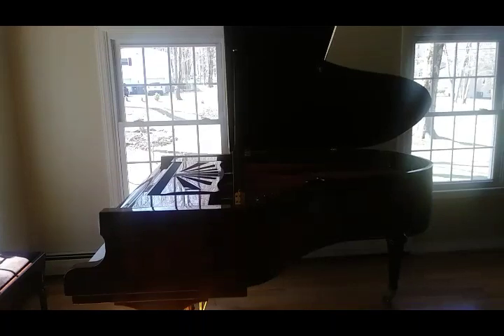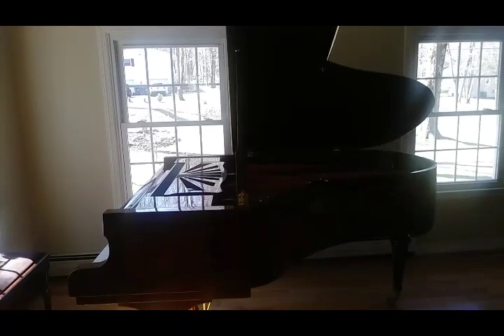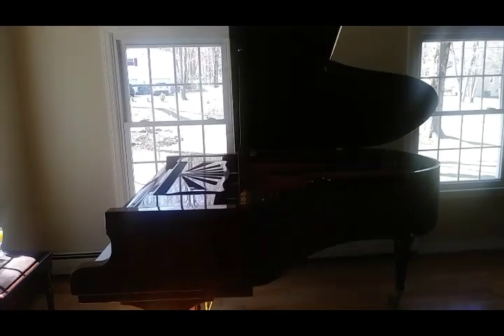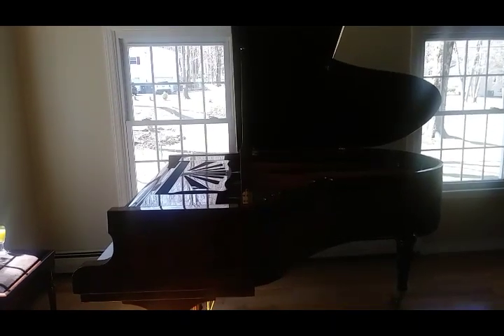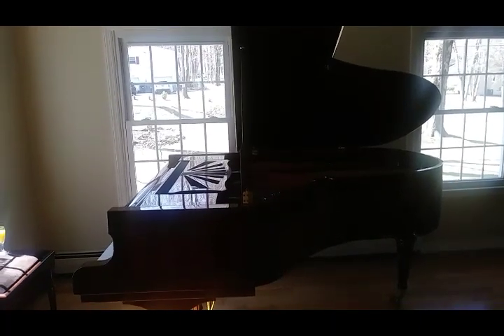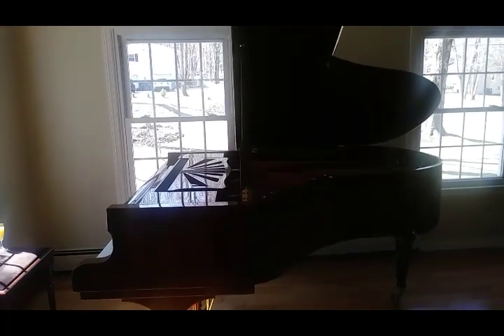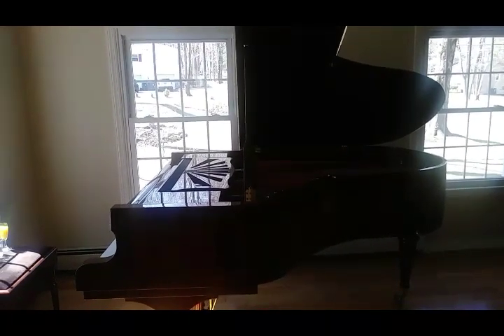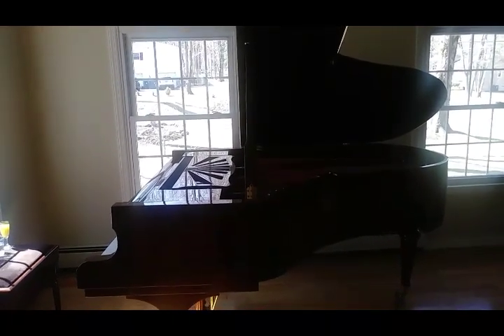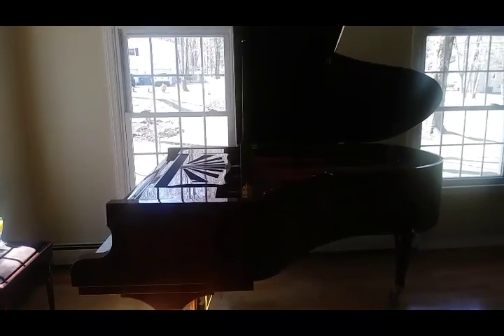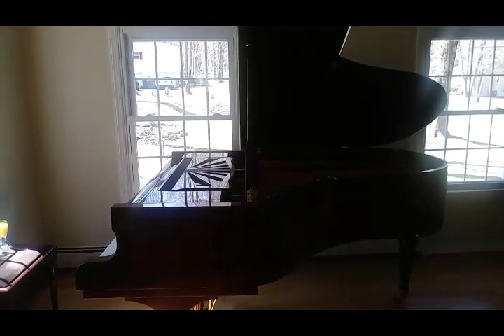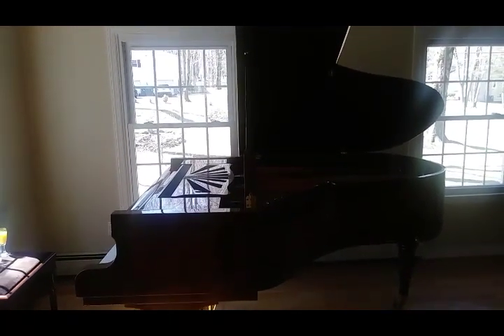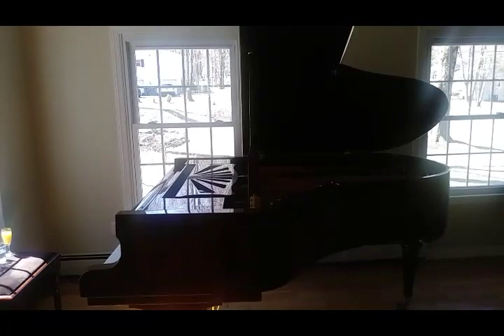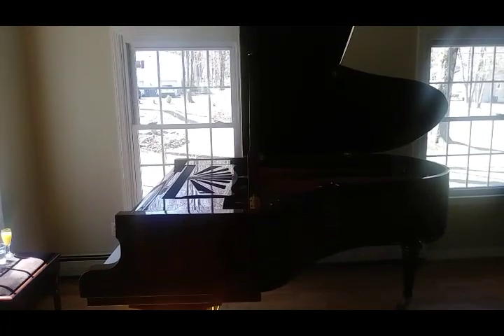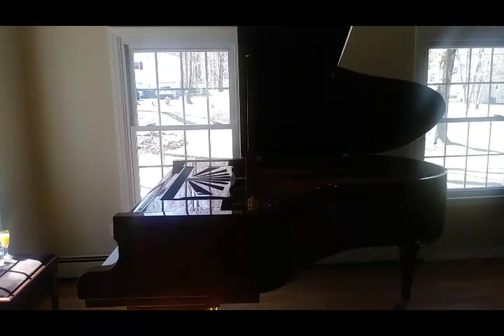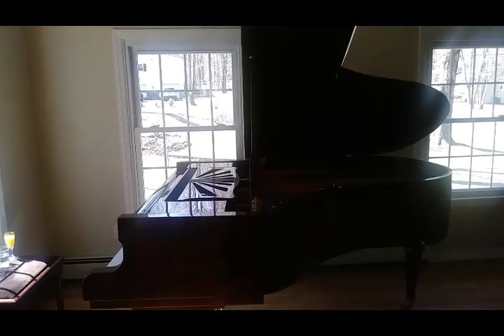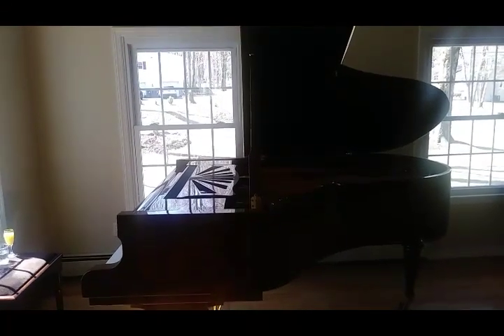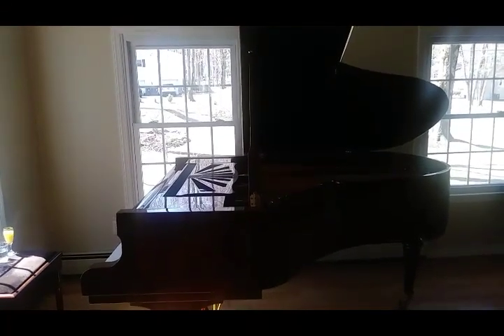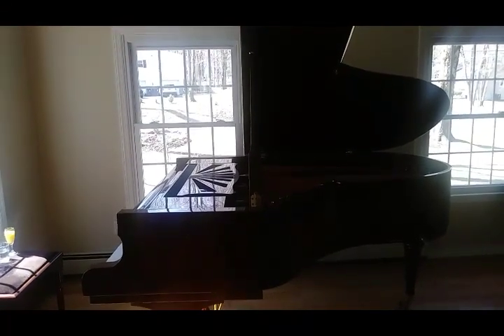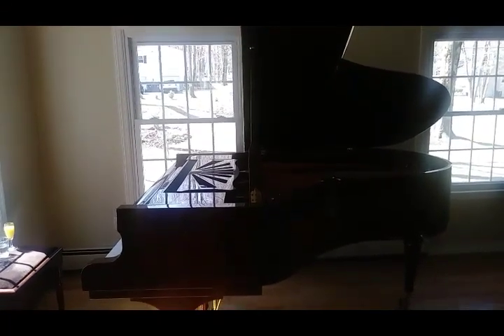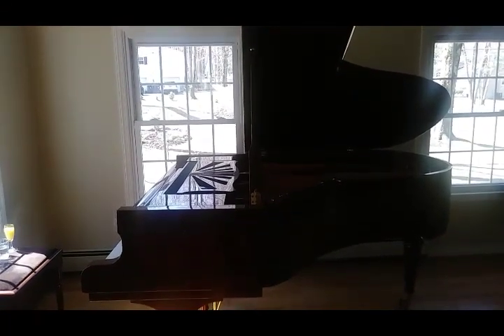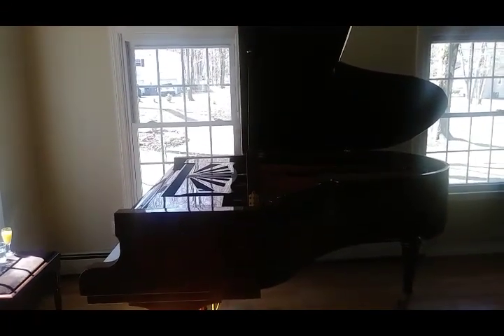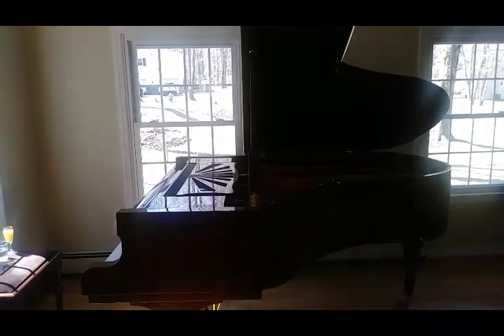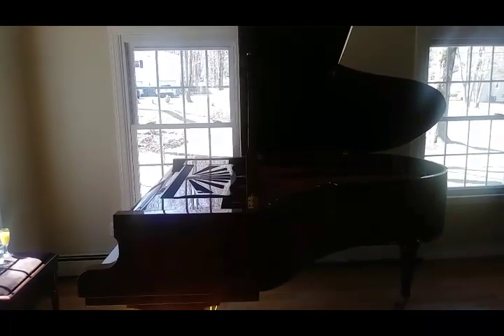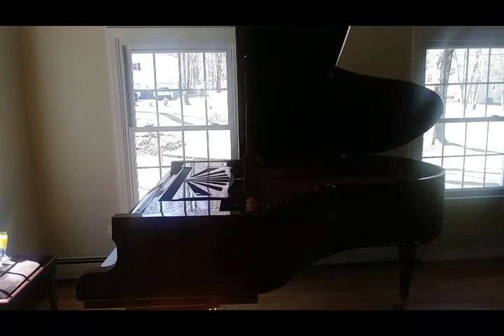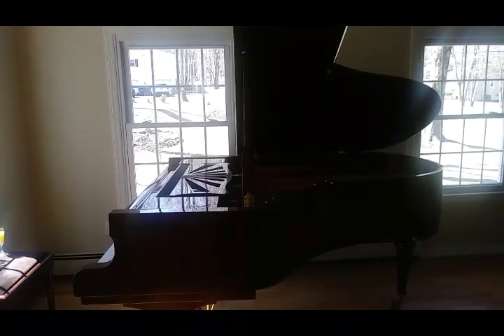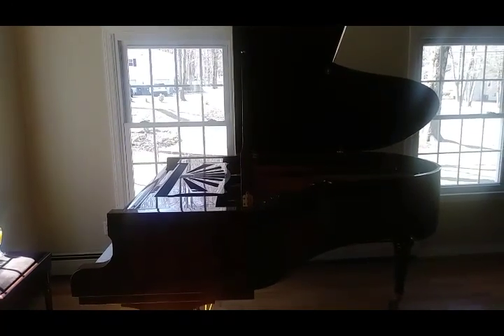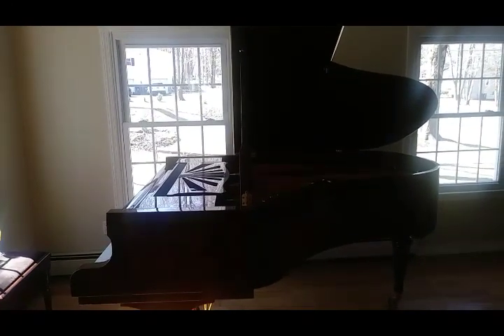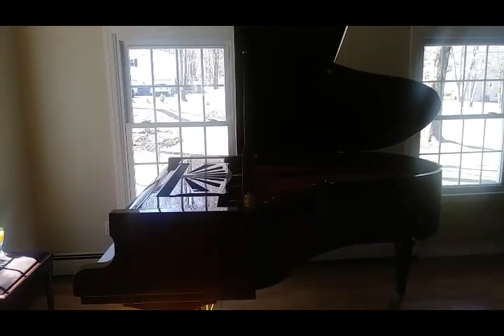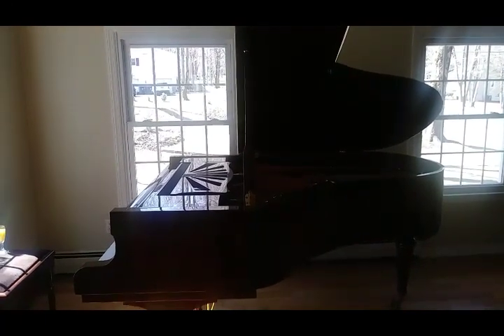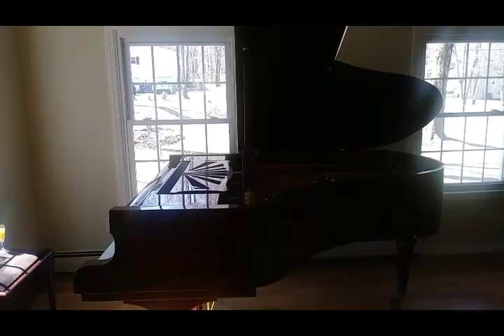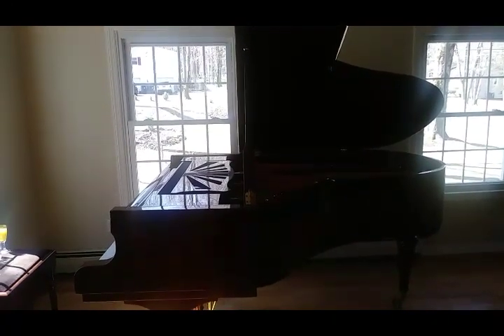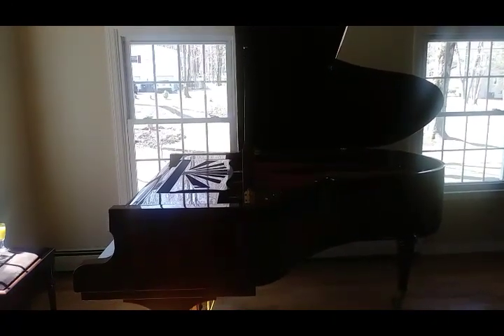Boys and girls, today you don't get to see my face. Lucky you. This is called a grand piano, which means a big piano. We did some of this in class — see if you can draw one at some point from memory.